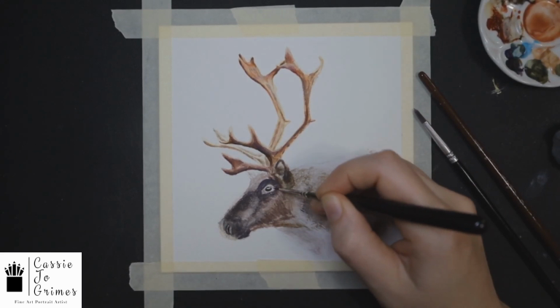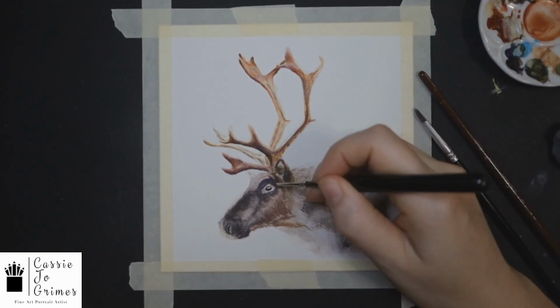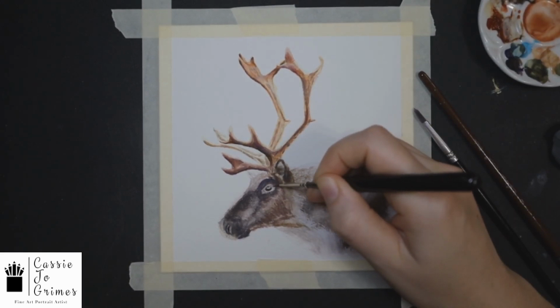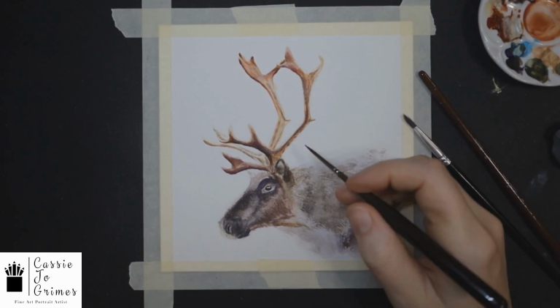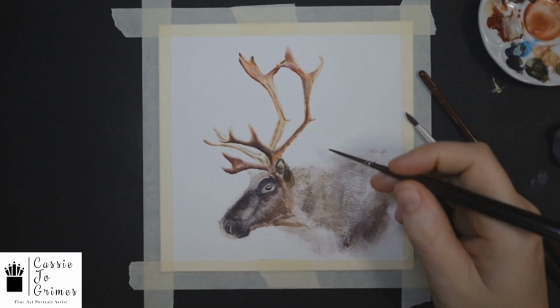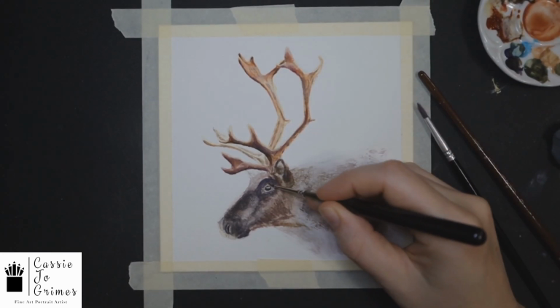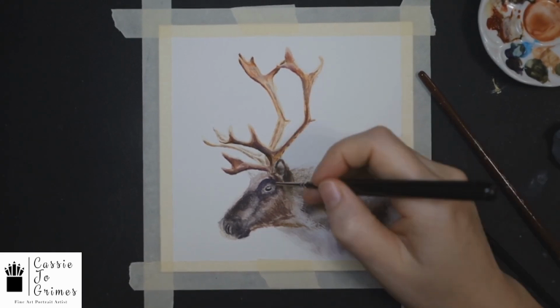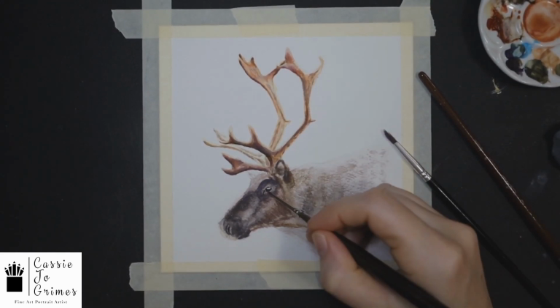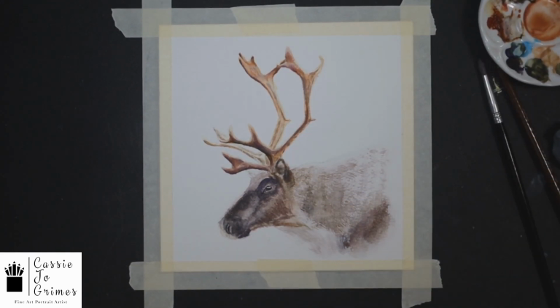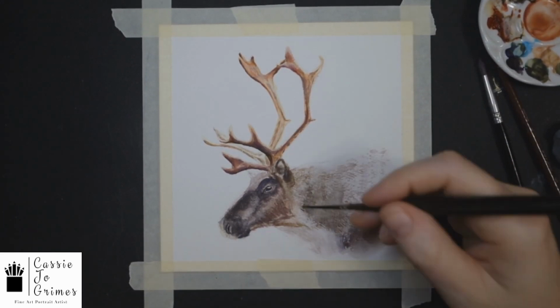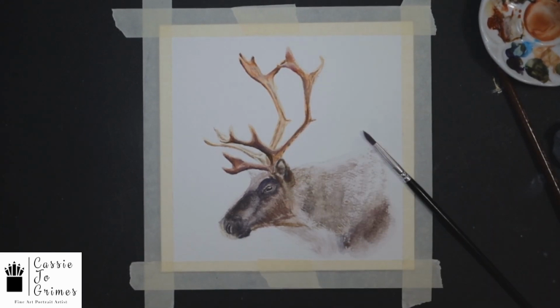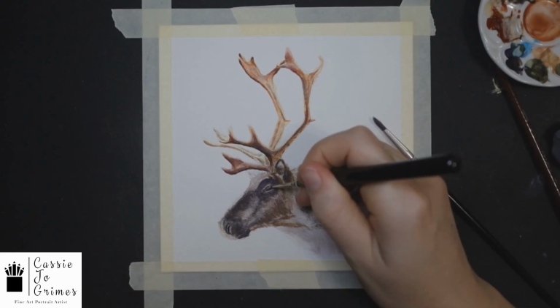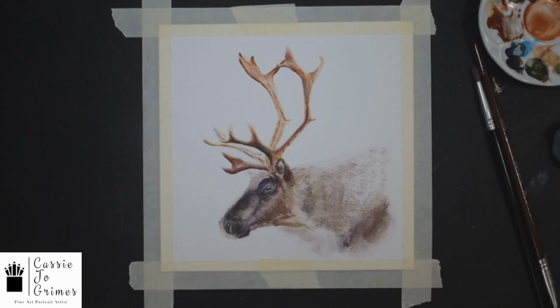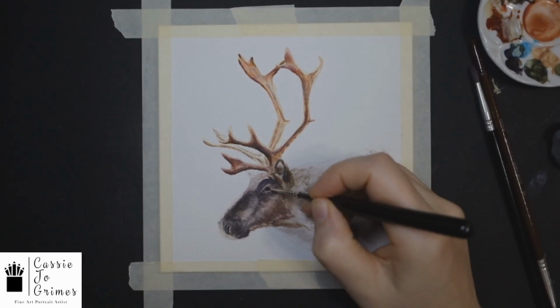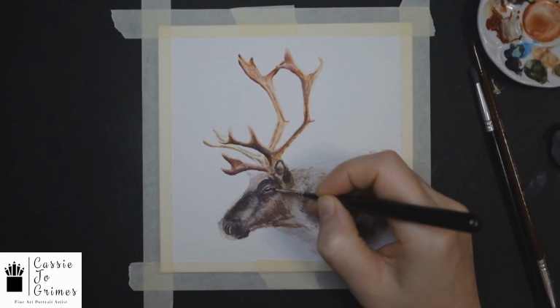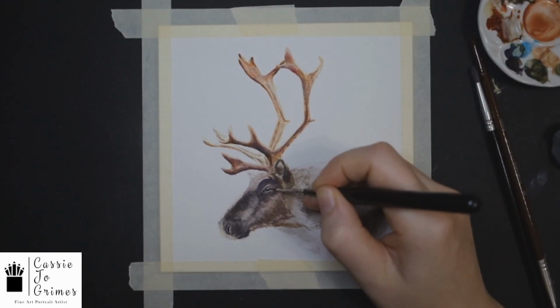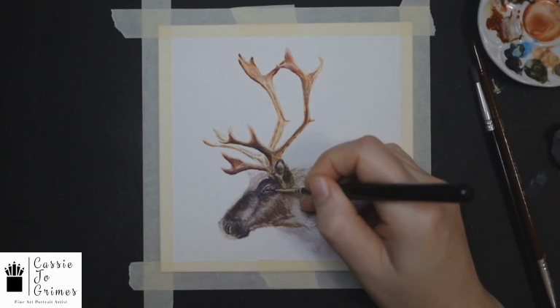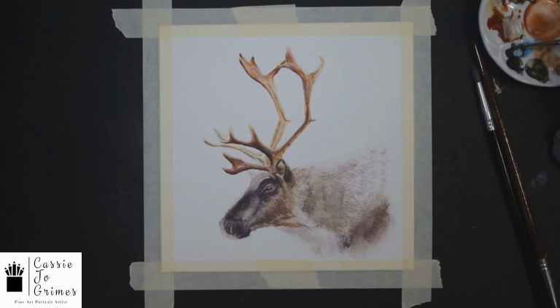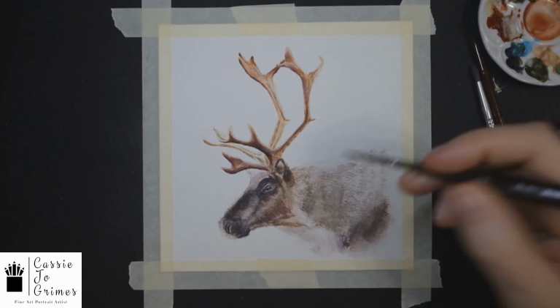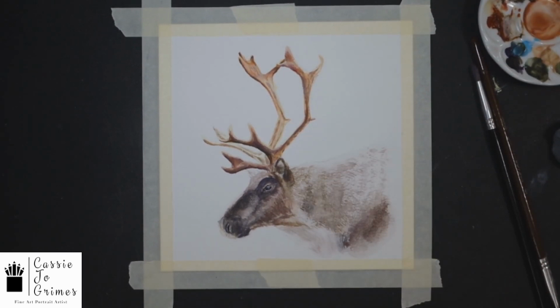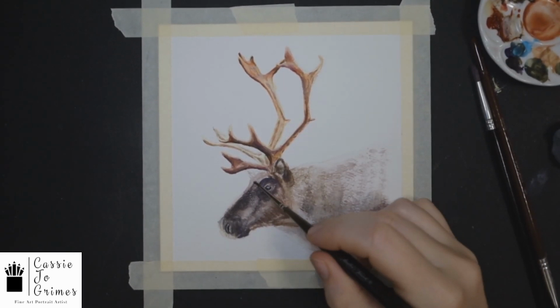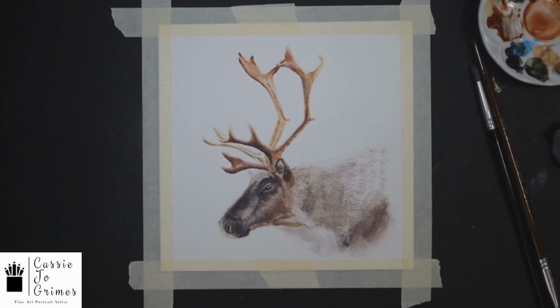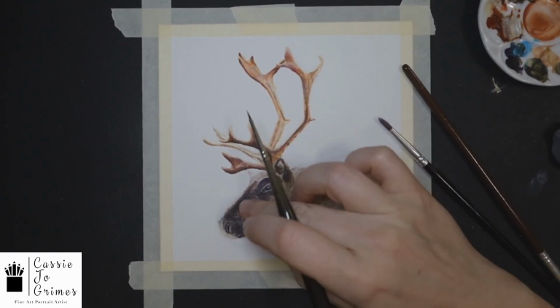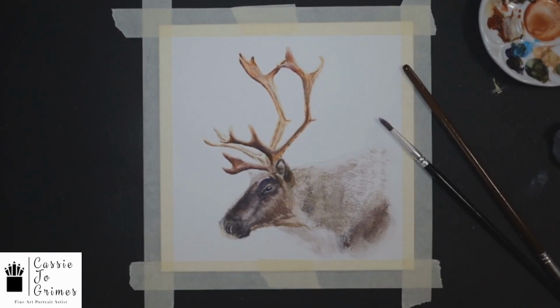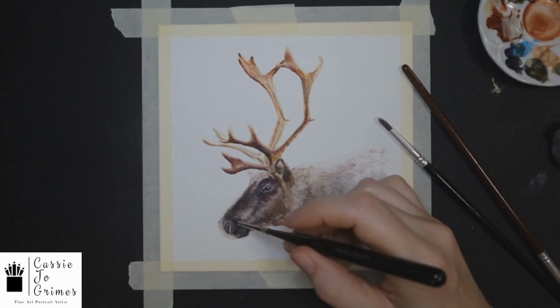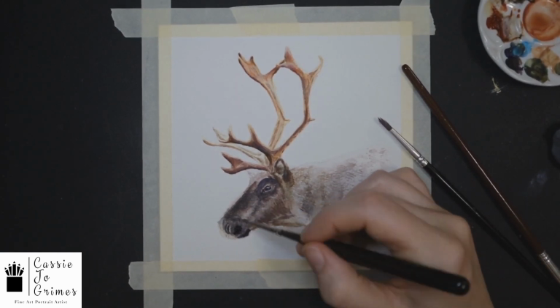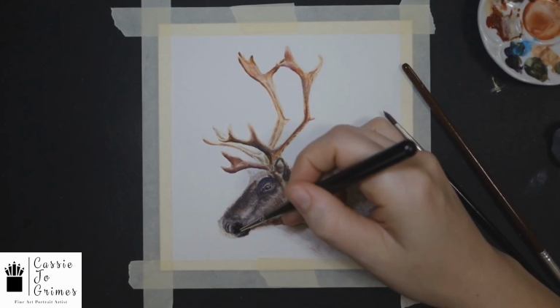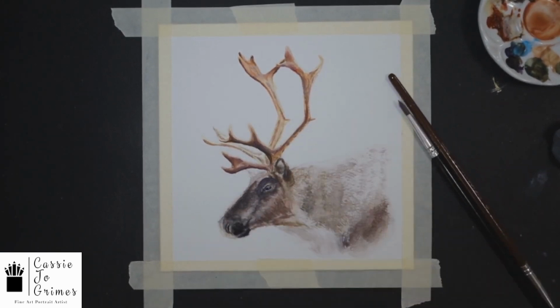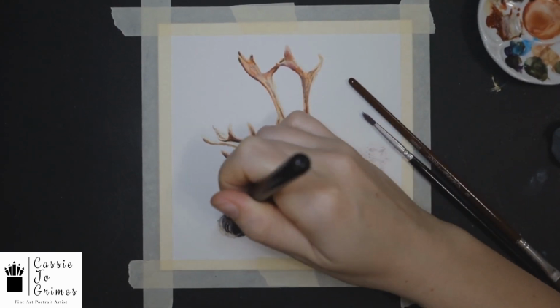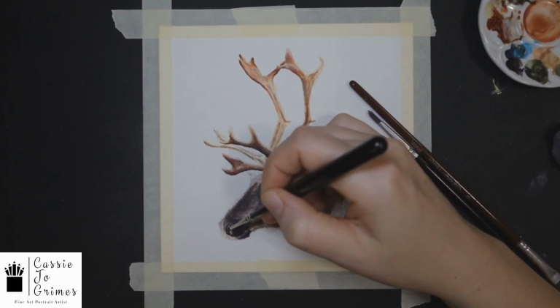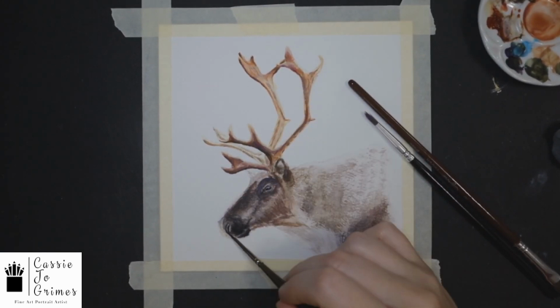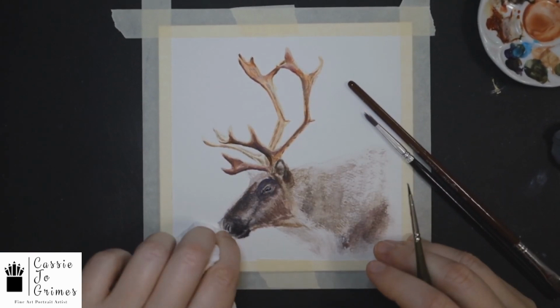If you've ever seen a reindeer, your brain will just fill in the blanks — that's what our brains do. But as artists, sometimes we feel like we need to fill in all those blanks when we don't have to. So here I'm just touching it around the eye and we're almost done.